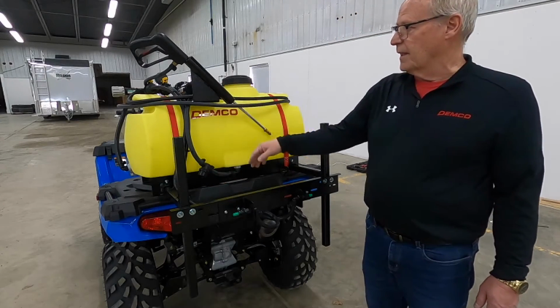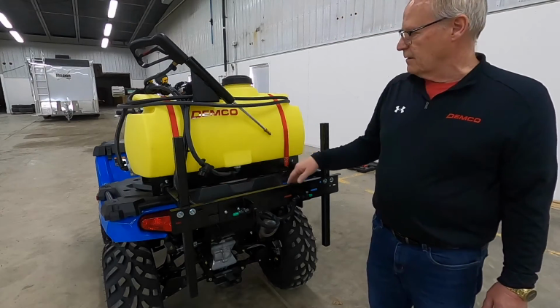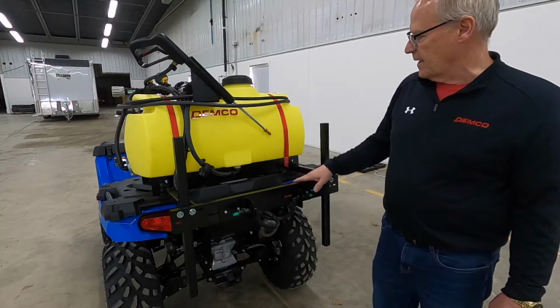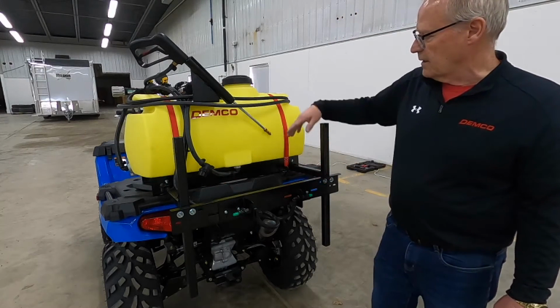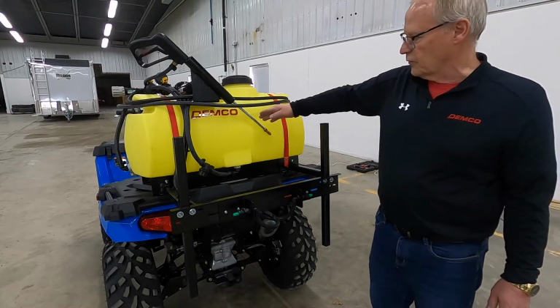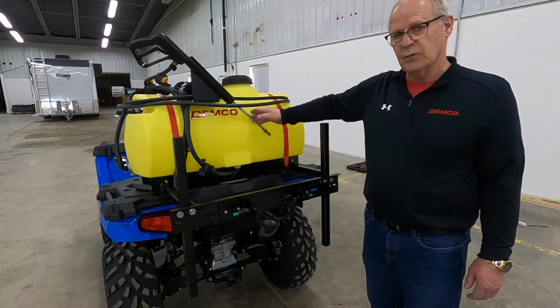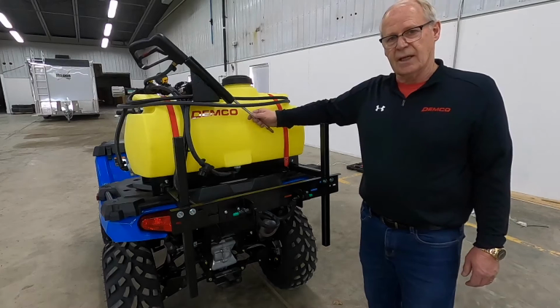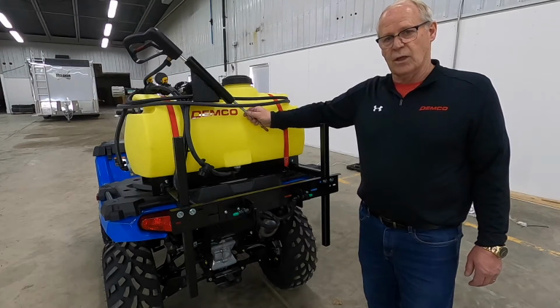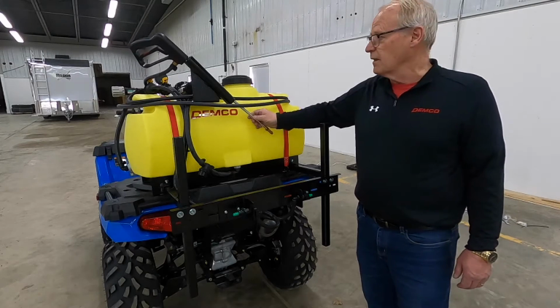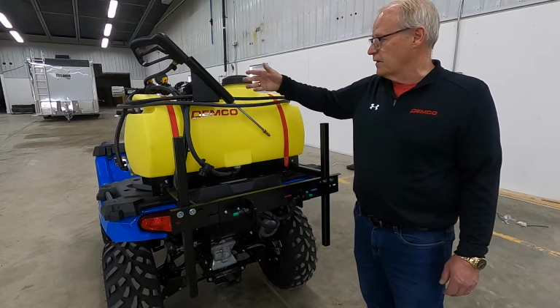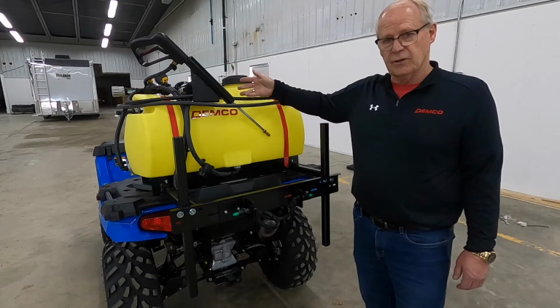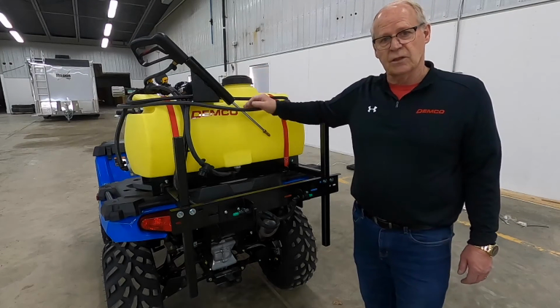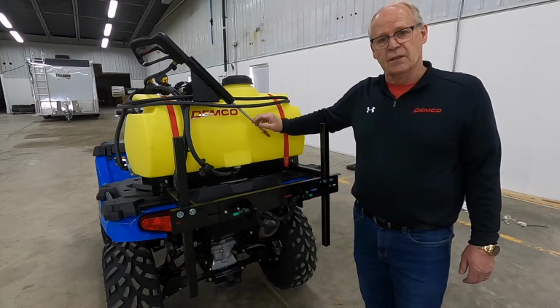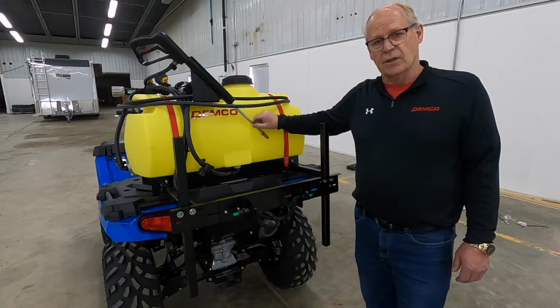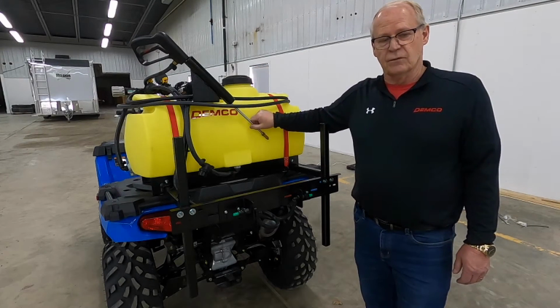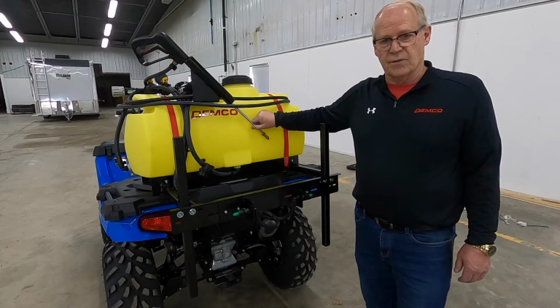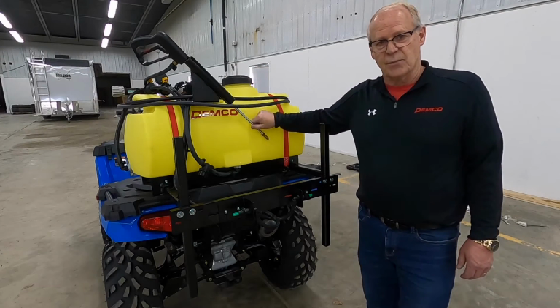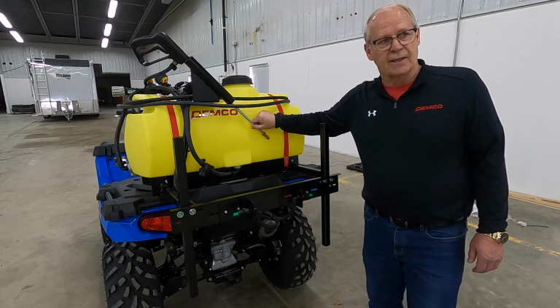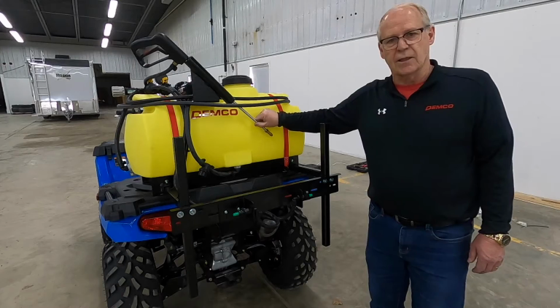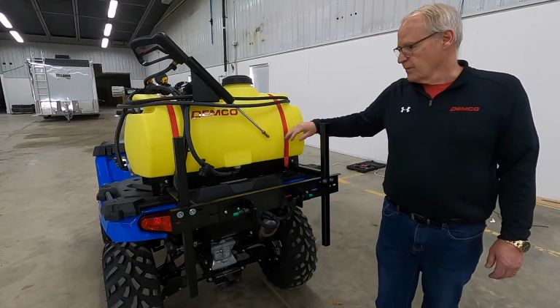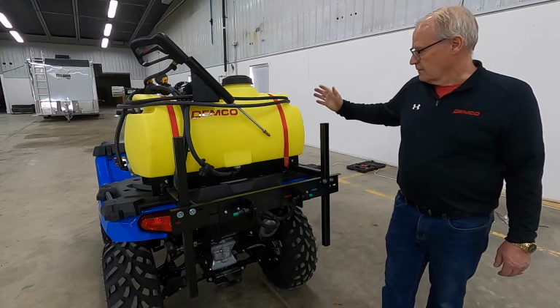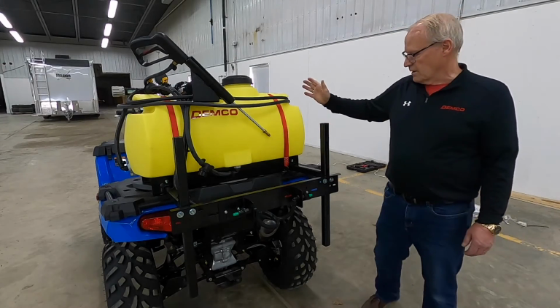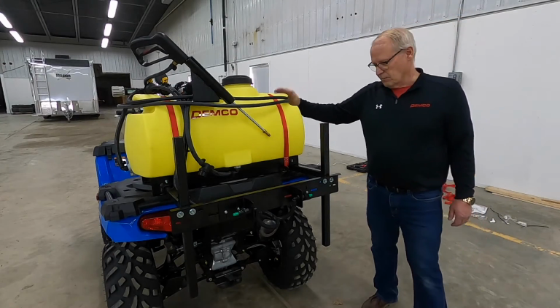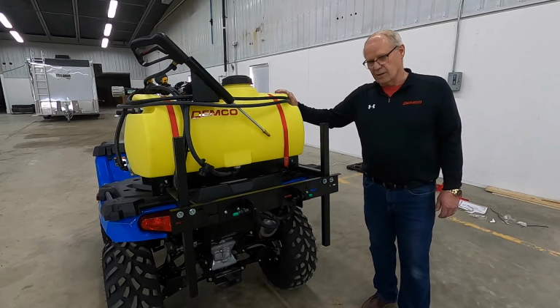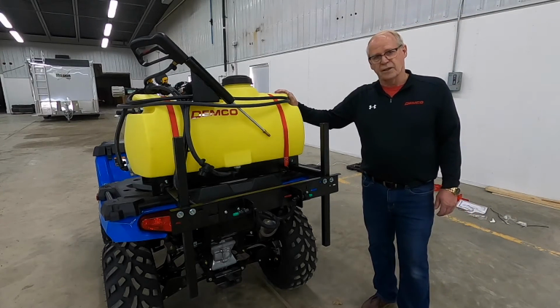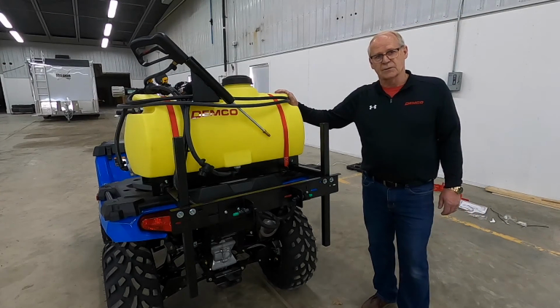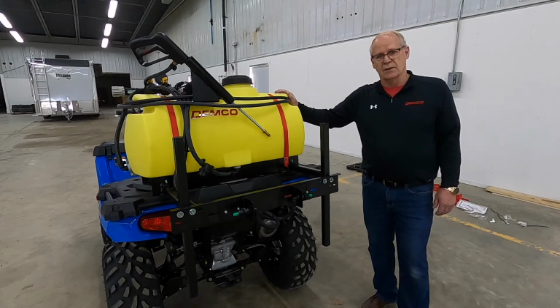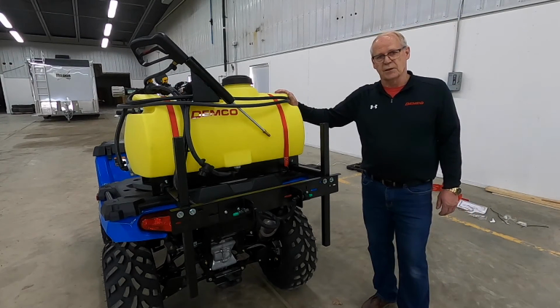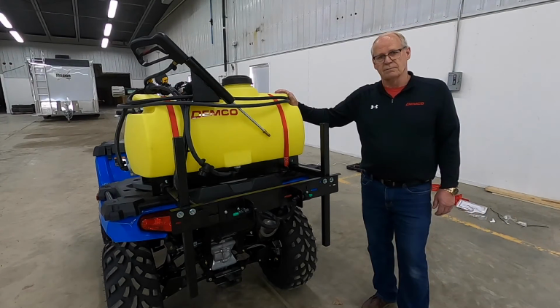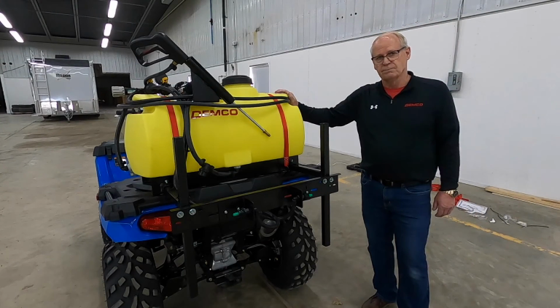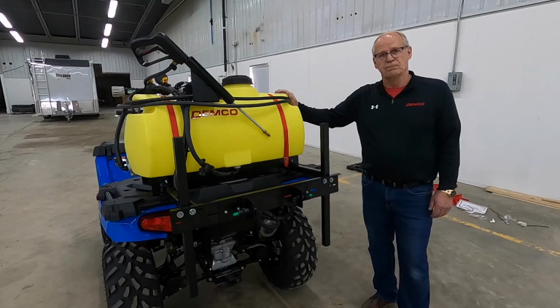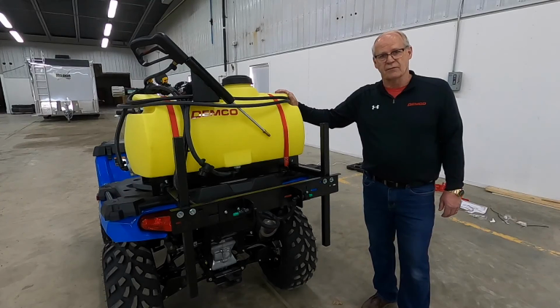The unit comes with a filter for catching any contaminants that might get into your tank. It also comes with a hand wand and a 15 foot hose if you want to do some spot spraying around the yard. That is mounting our 25 gallon sprayer on a Polaris 570.